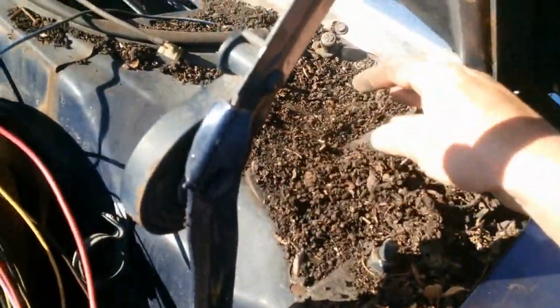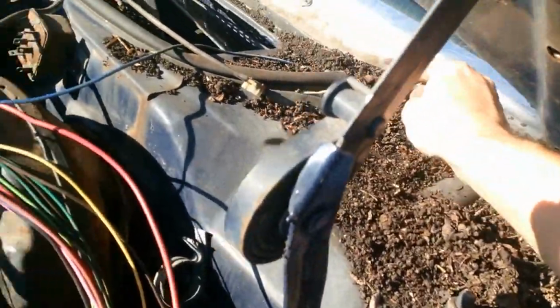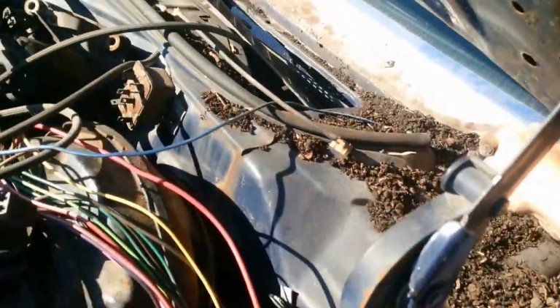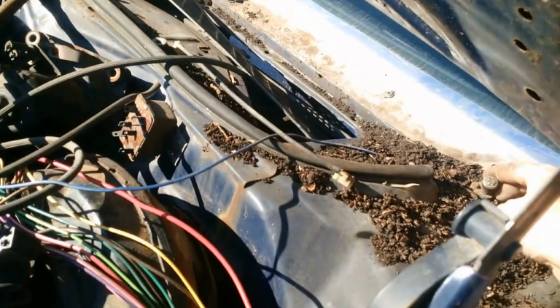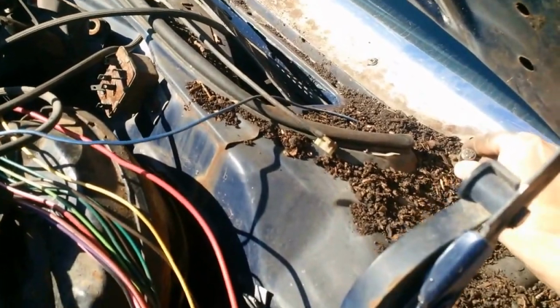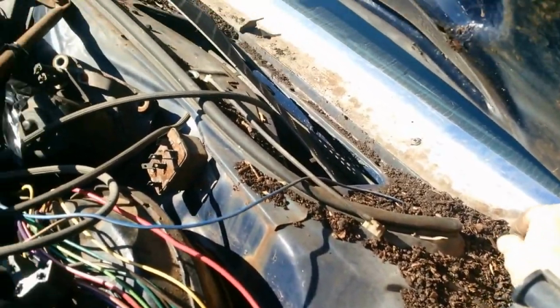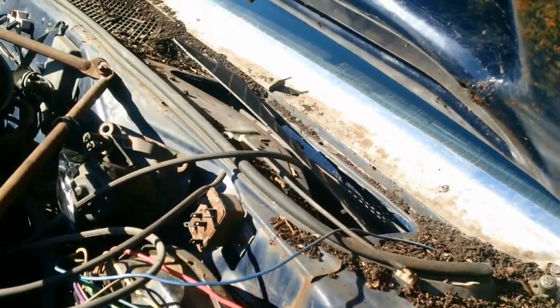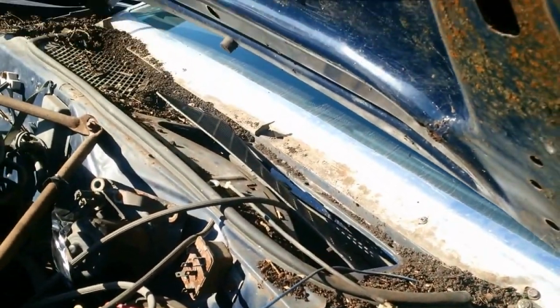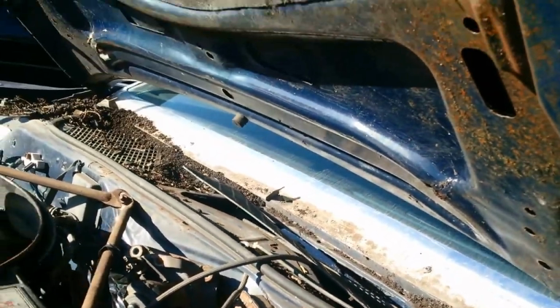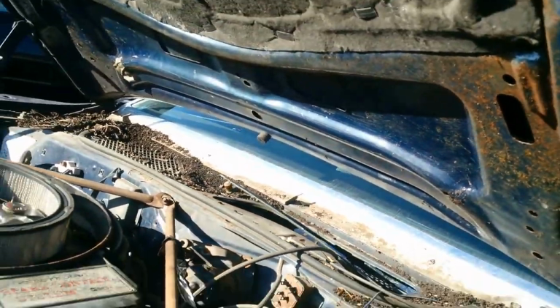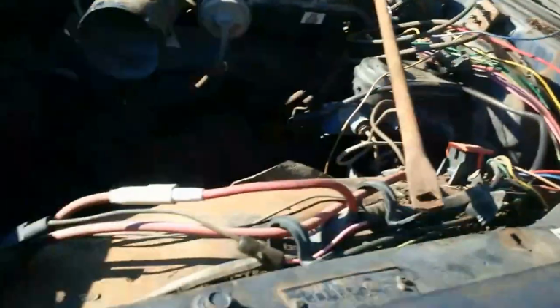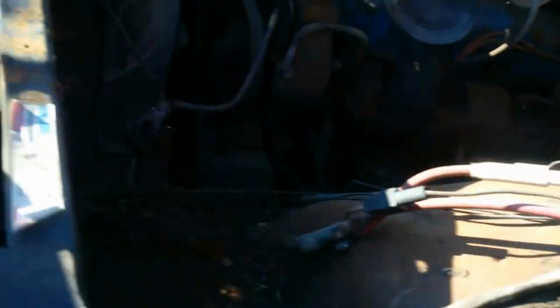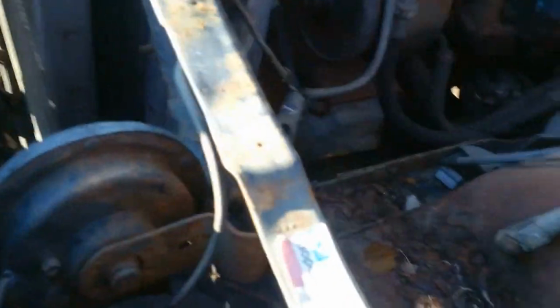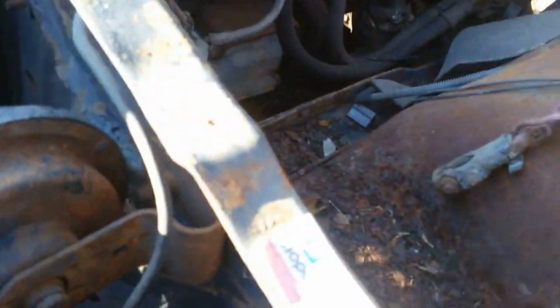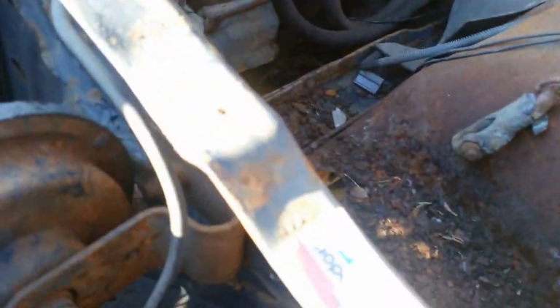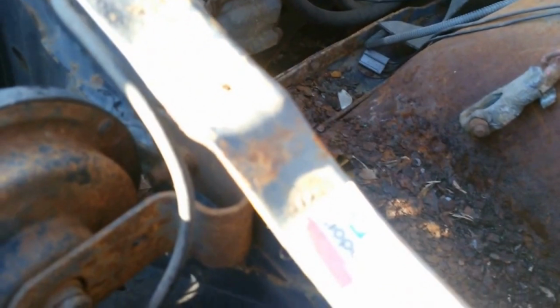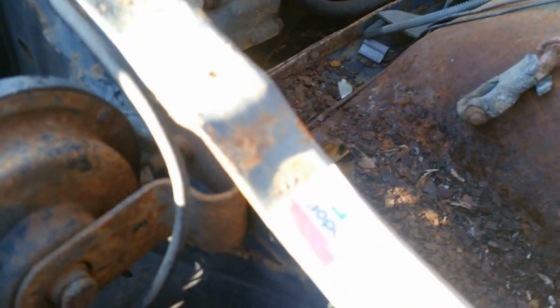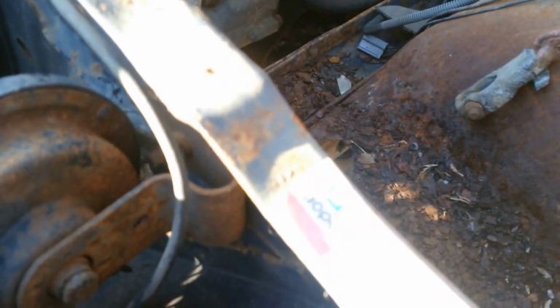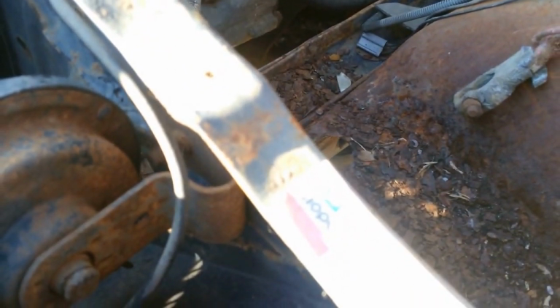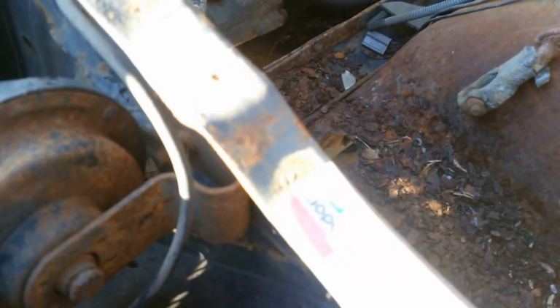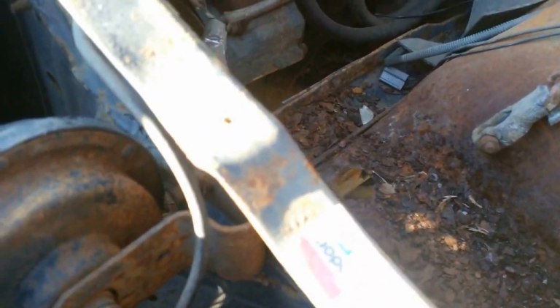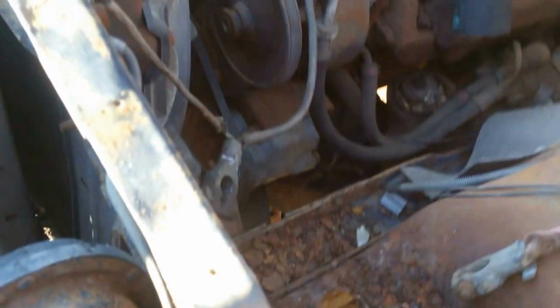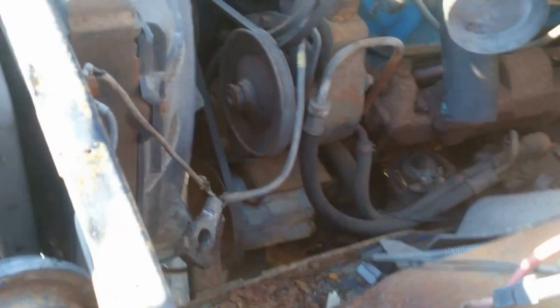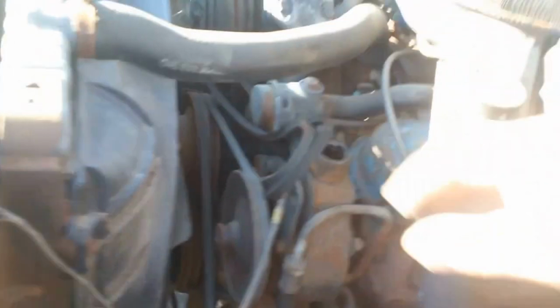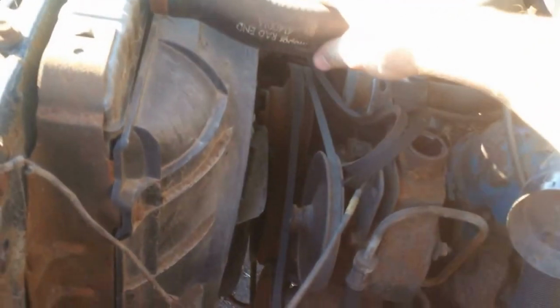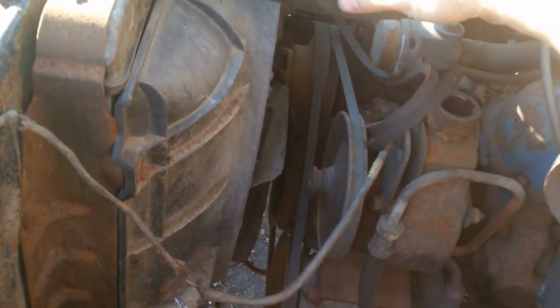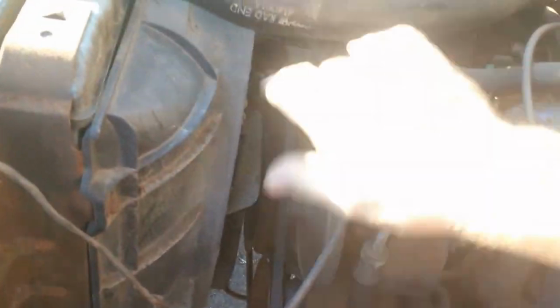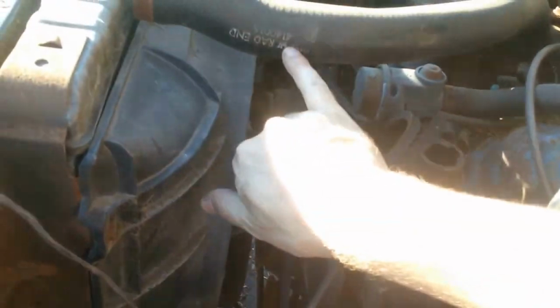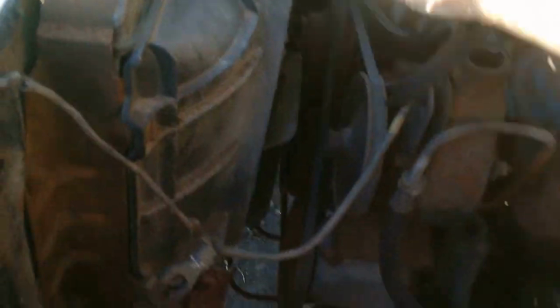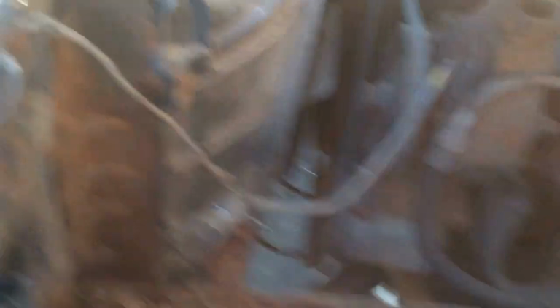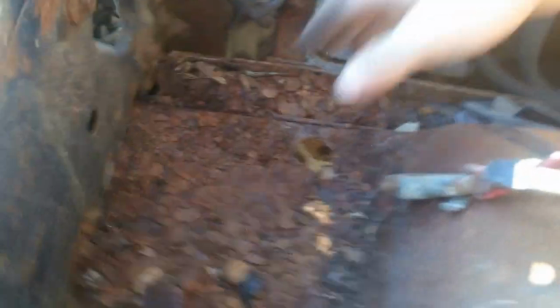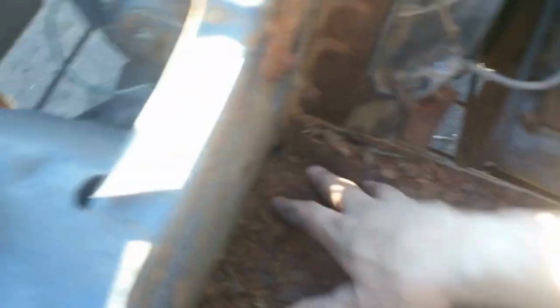Just debris, and somebody's taken the wiper arms — that's good. And again, look at the stickers: 'For optimum performance, use replacement parts from Mopar.' And again, Mopar. You can see the hoses, all in good shape.